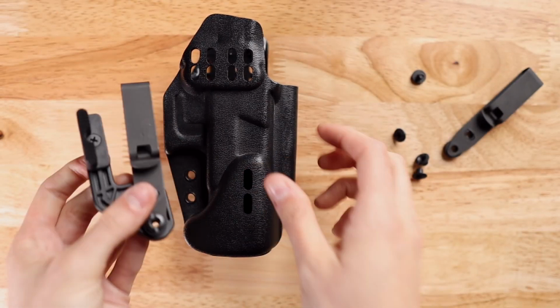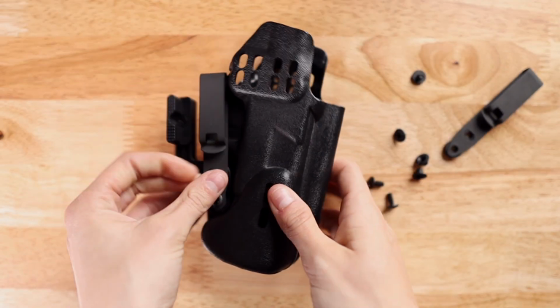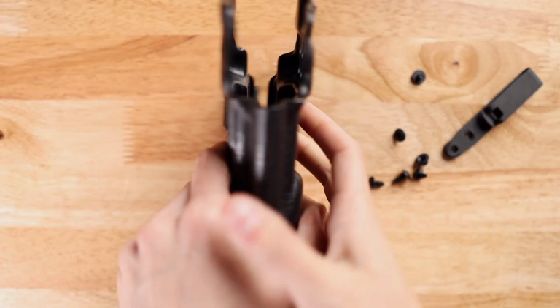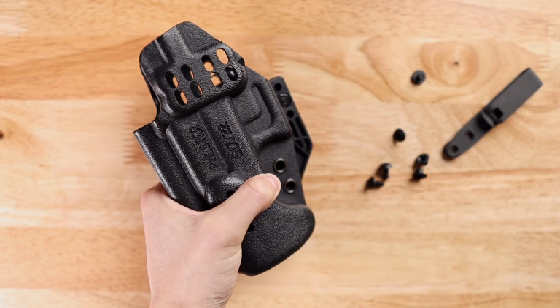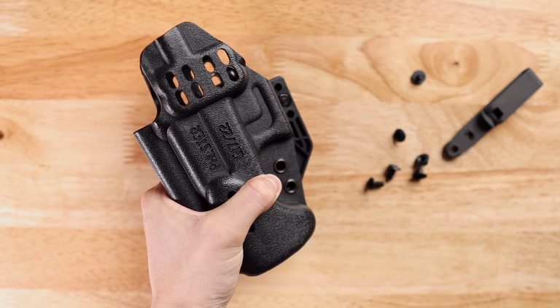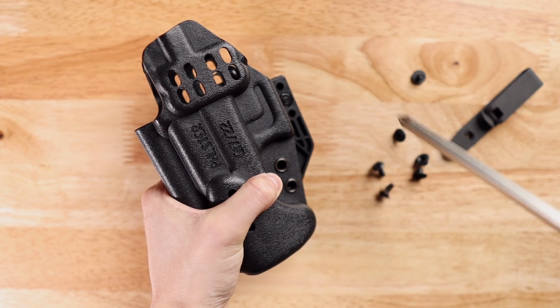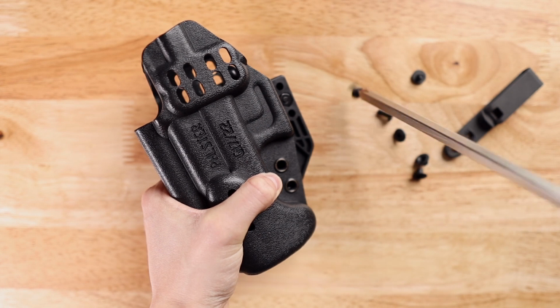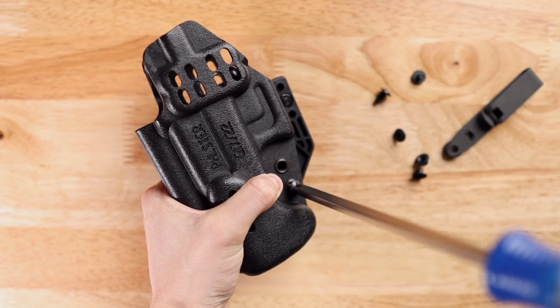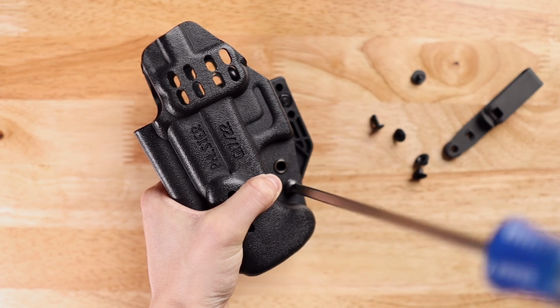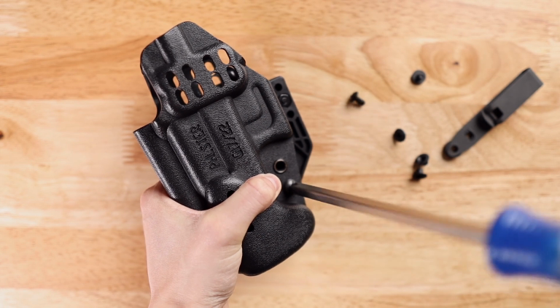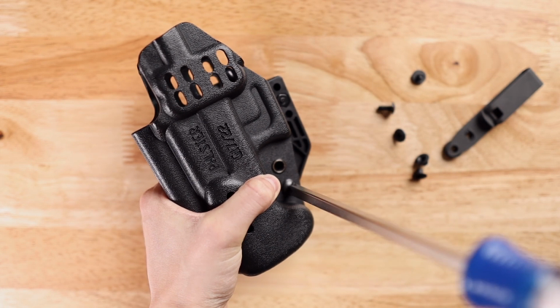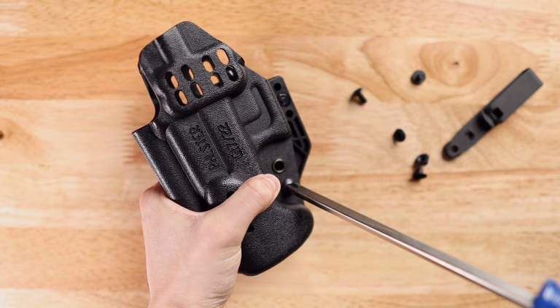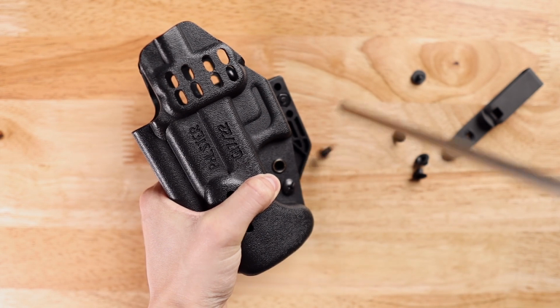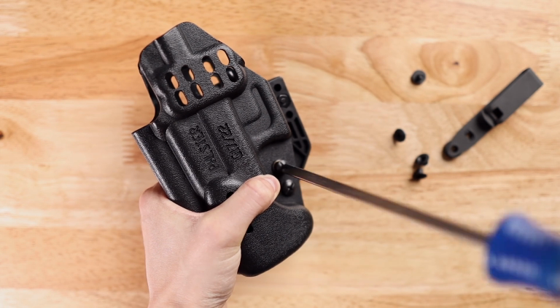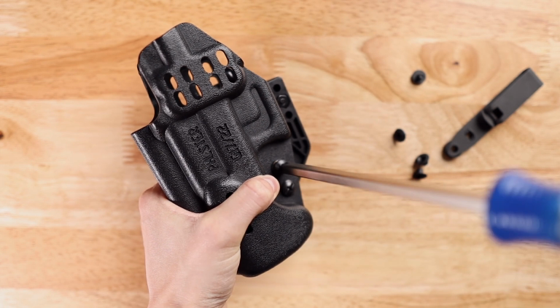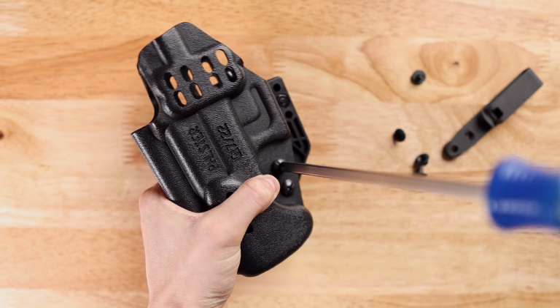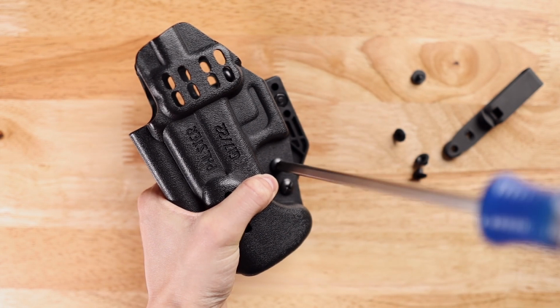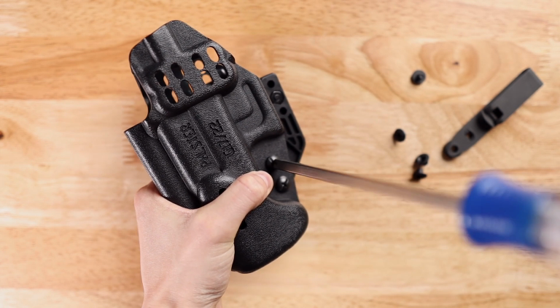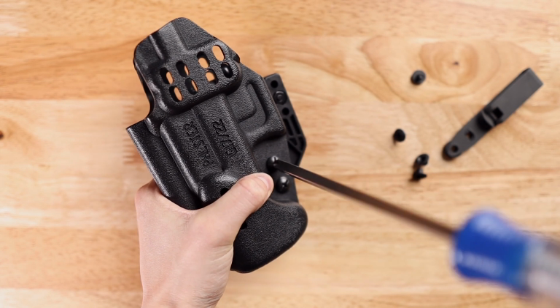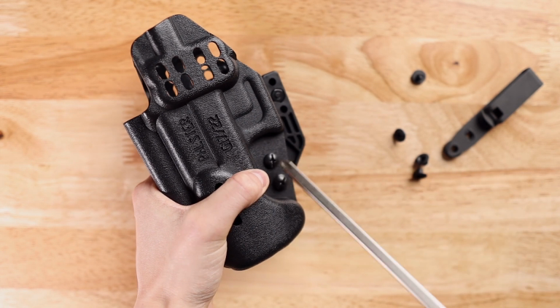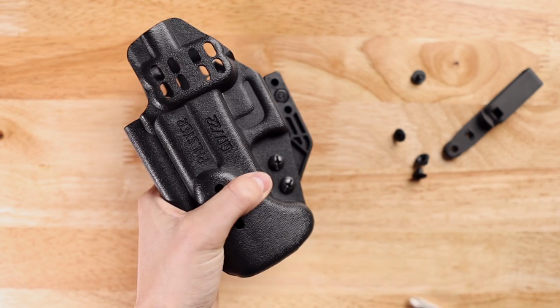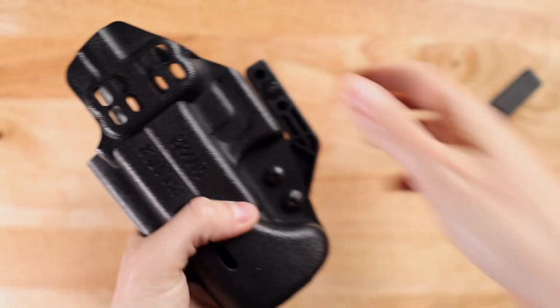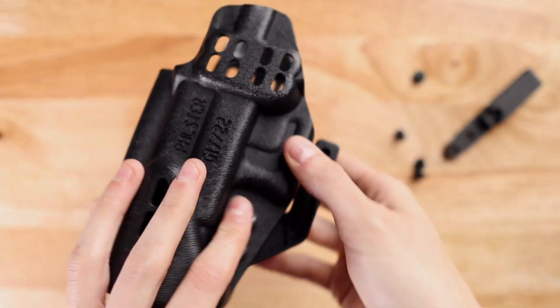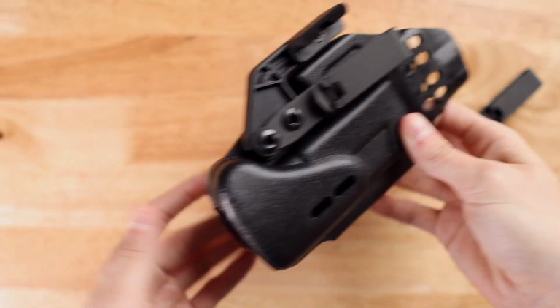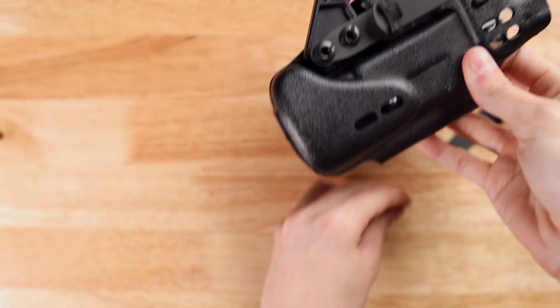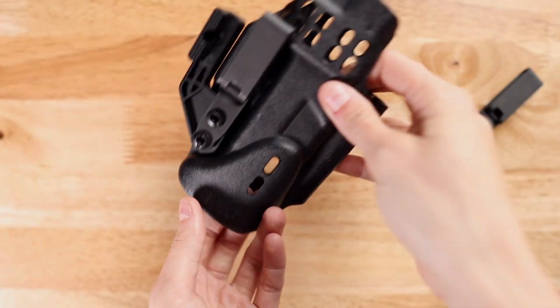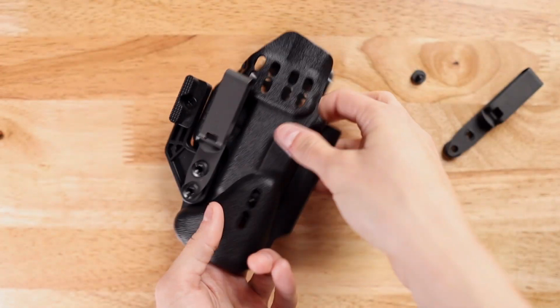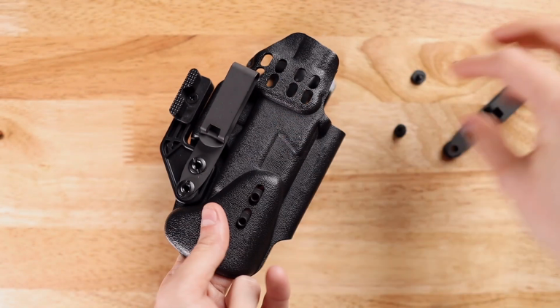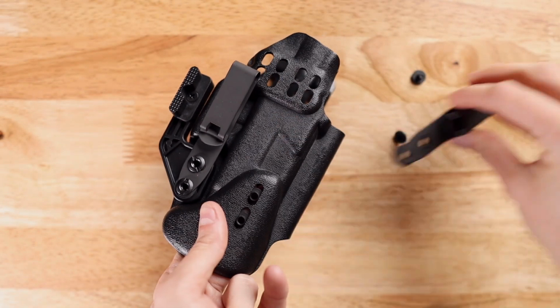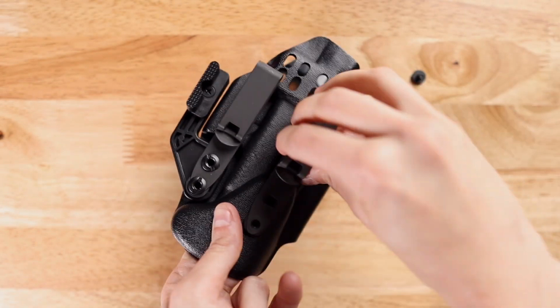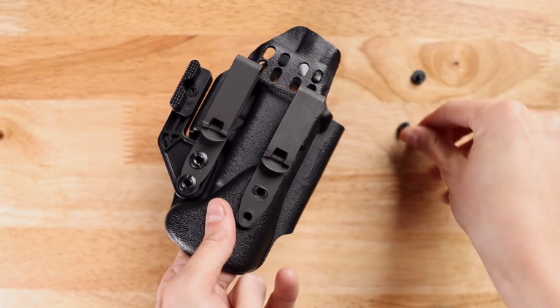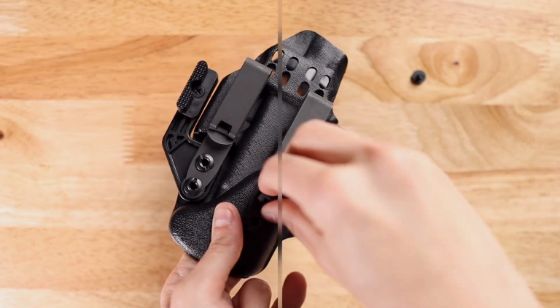Keep in mind that we do not recommend frequent hardware disassembly. For optimal performance, we recommend applying Loctite to all of your holster screws to prevent hardware from backing out.